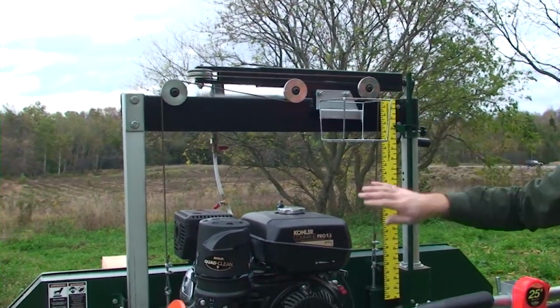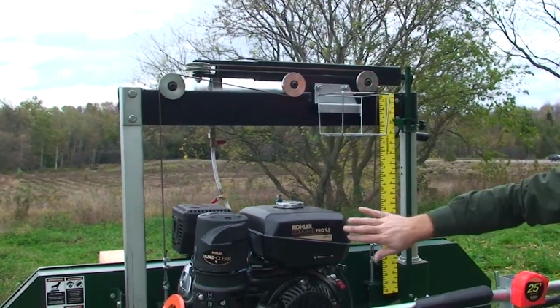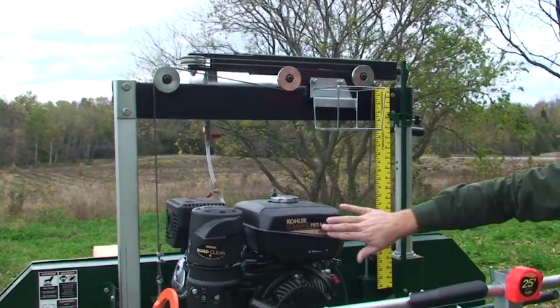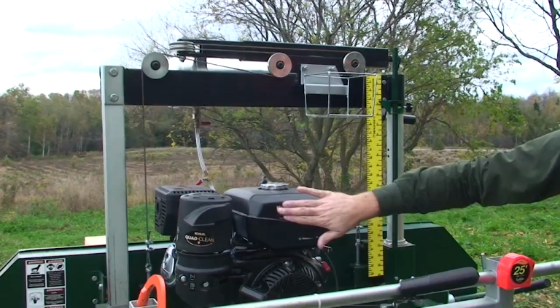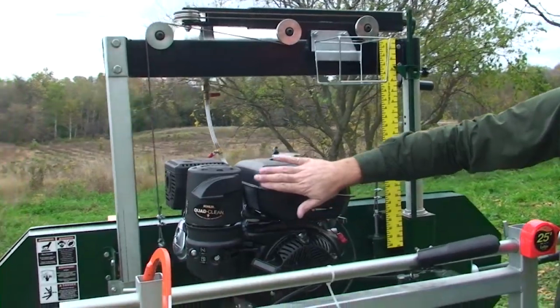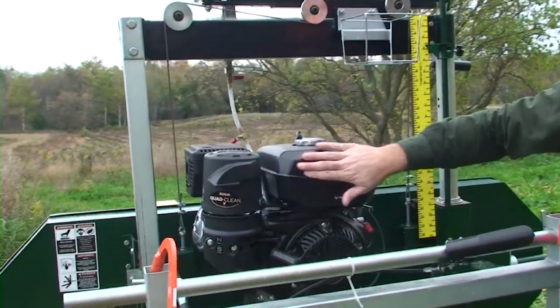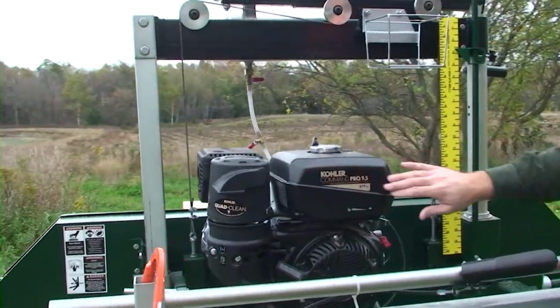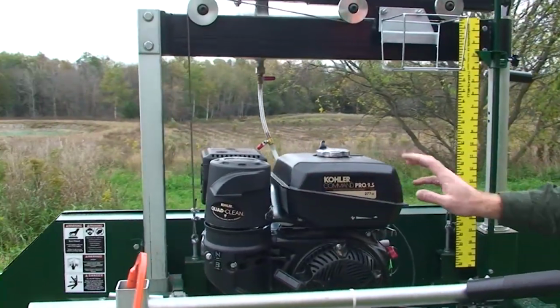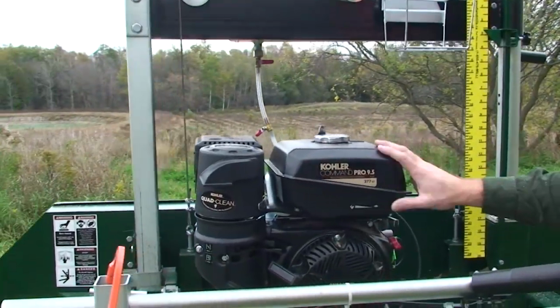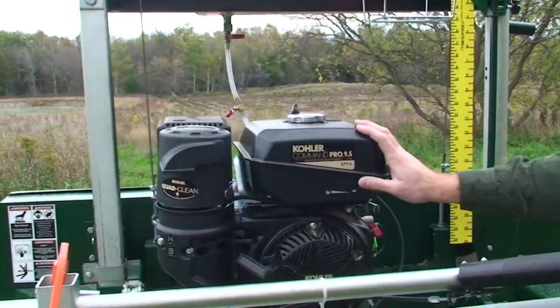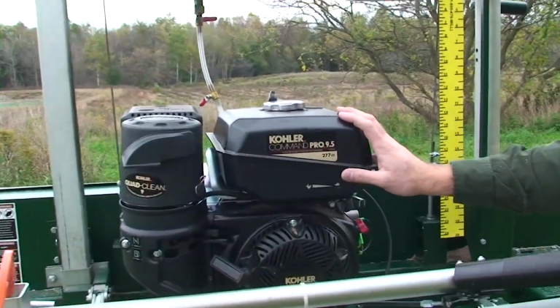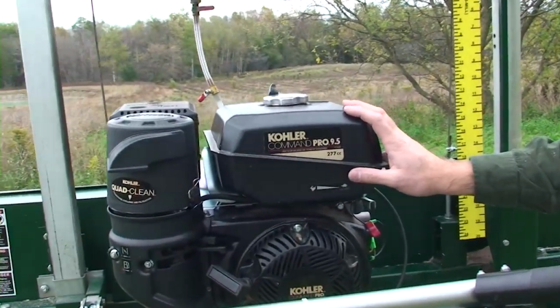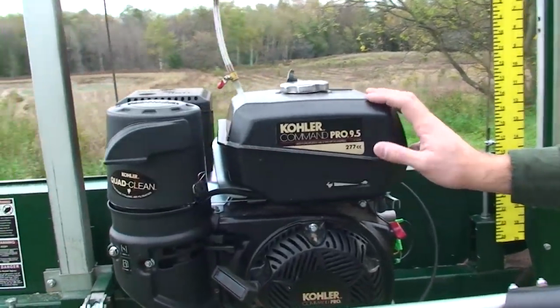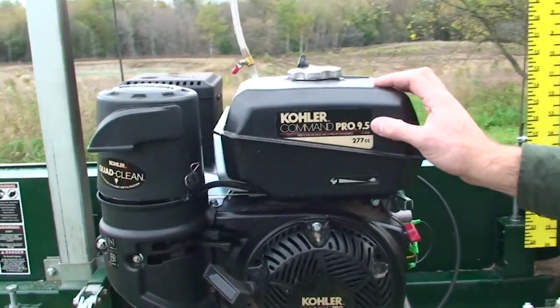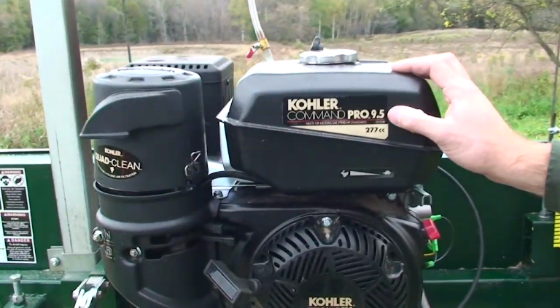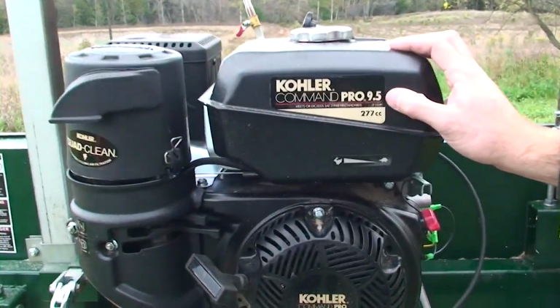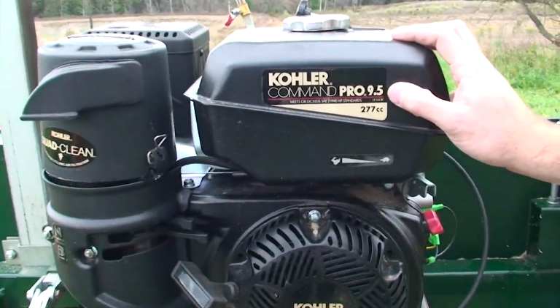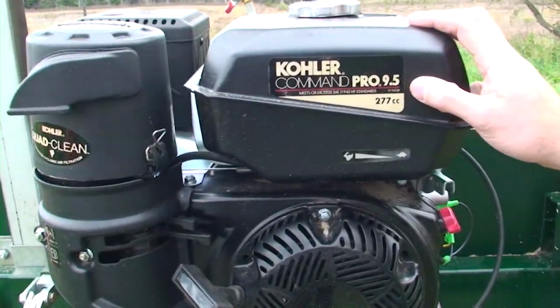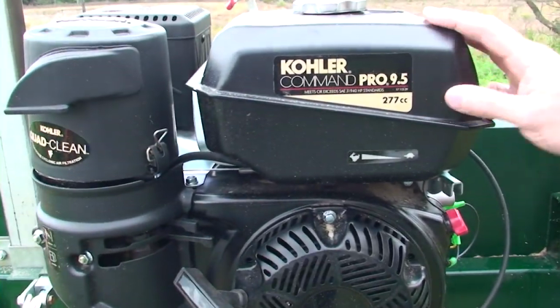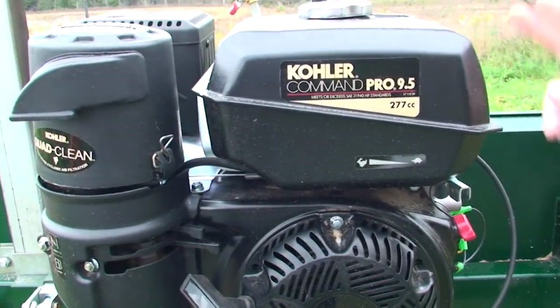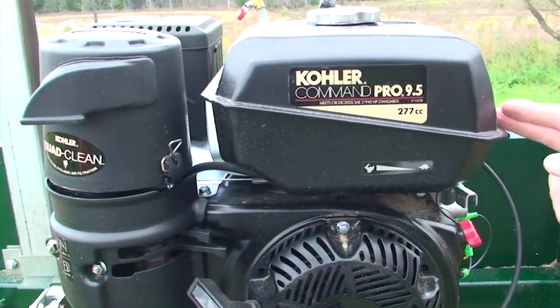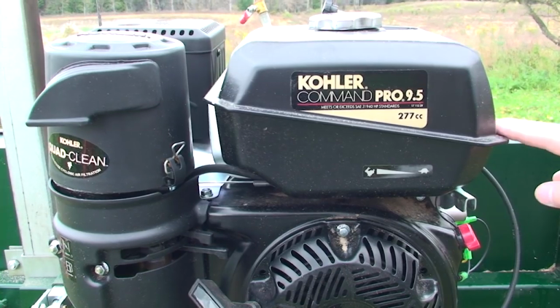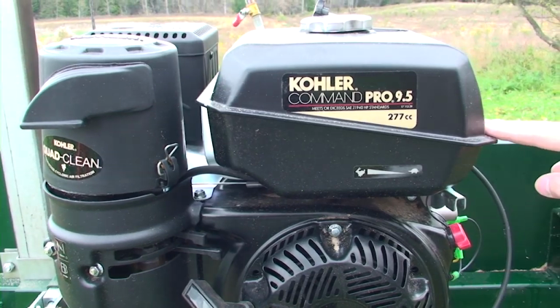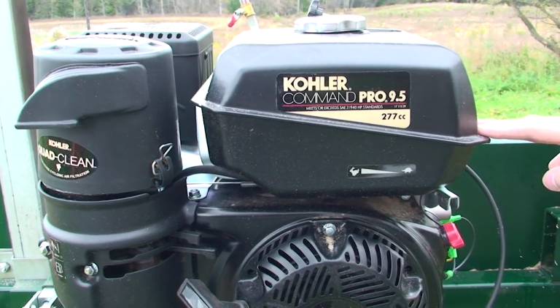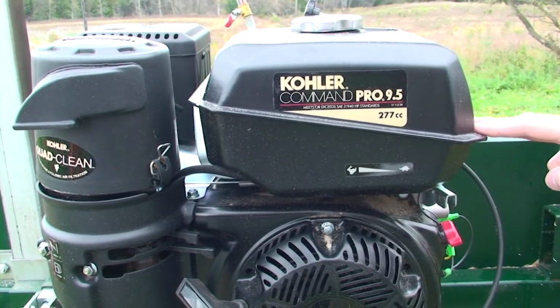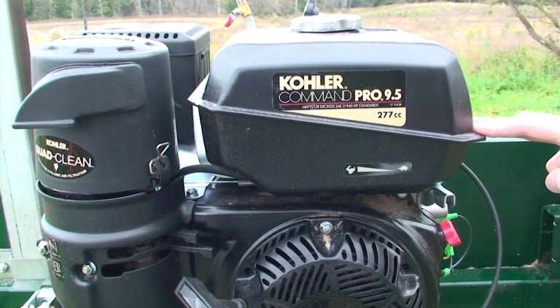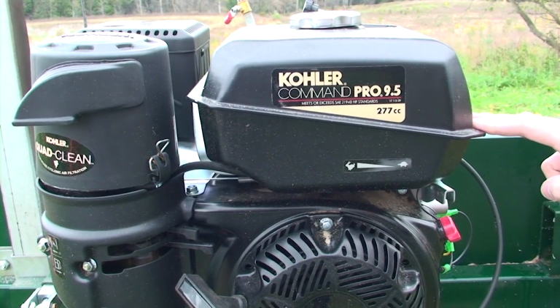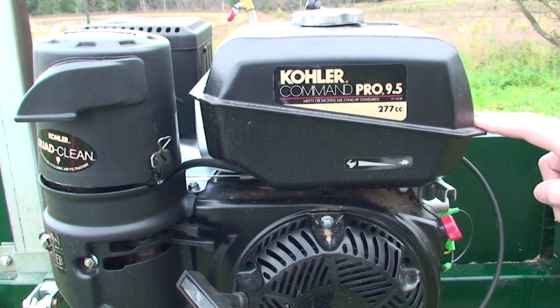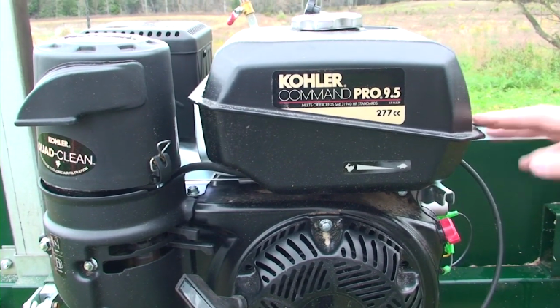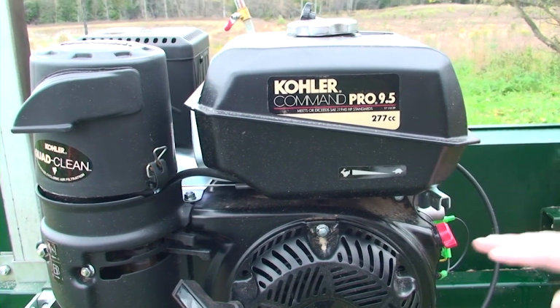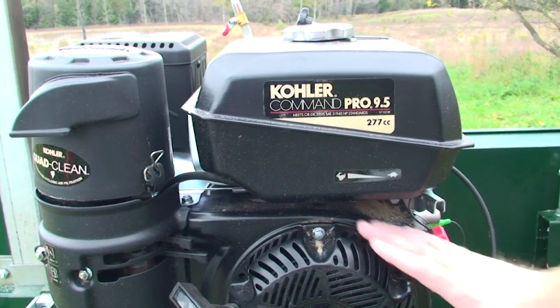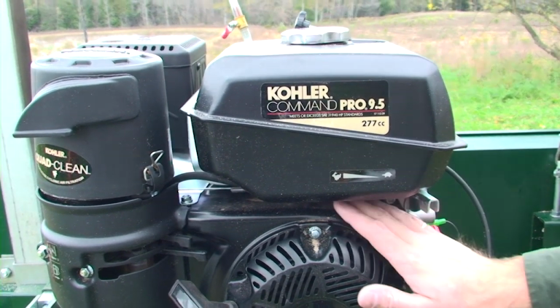For an engine we have the Kohler Command Pro 9.5 horsepower with a three-year commercial warranty that's good North America wide.